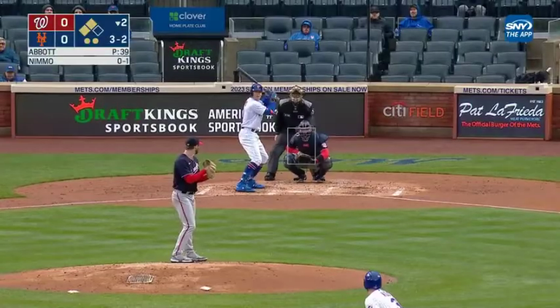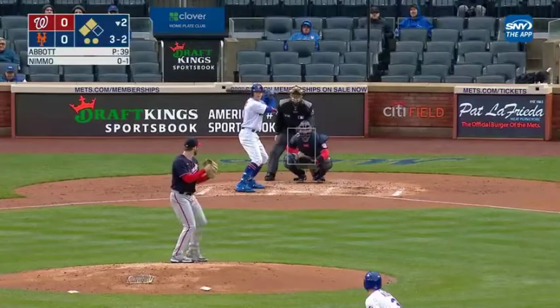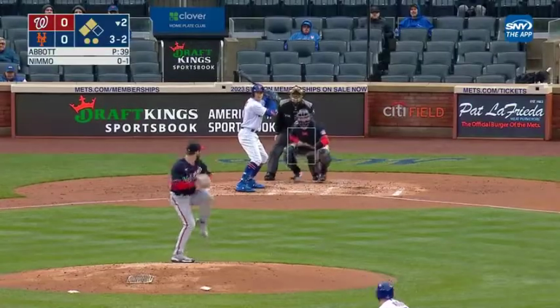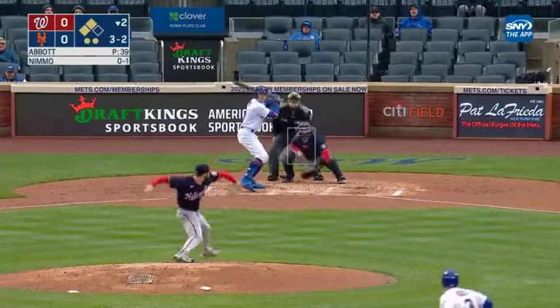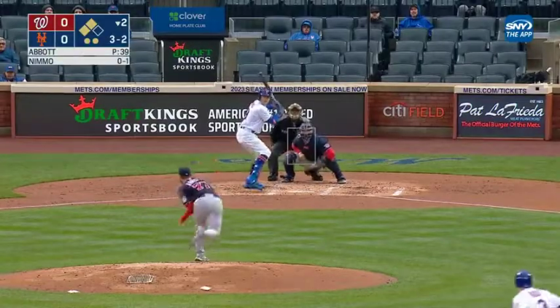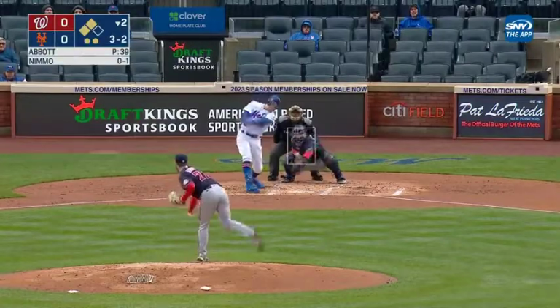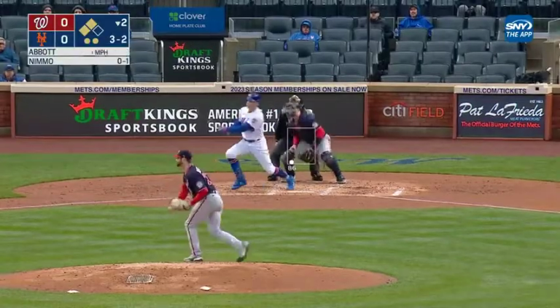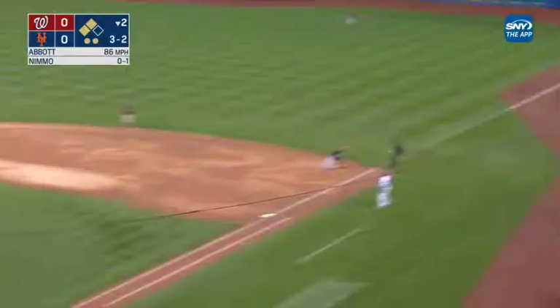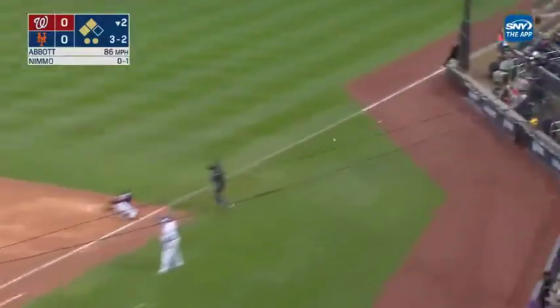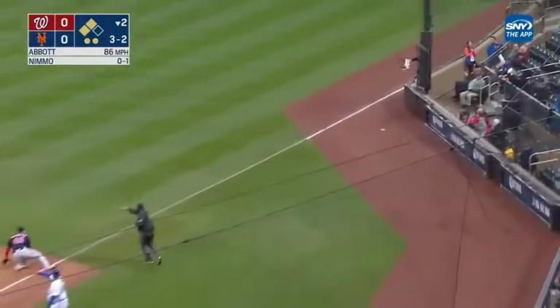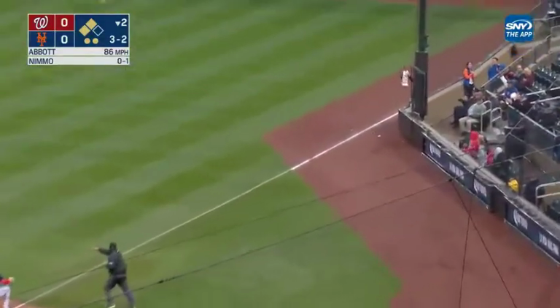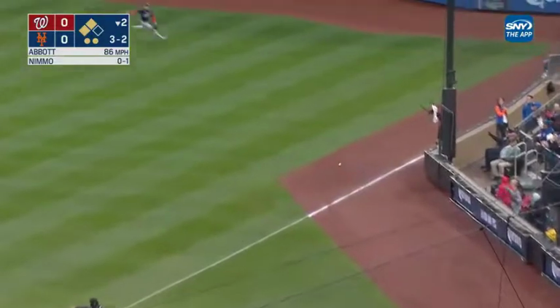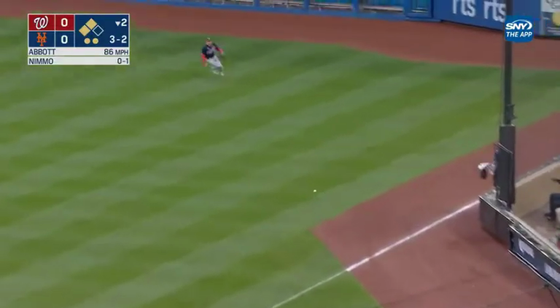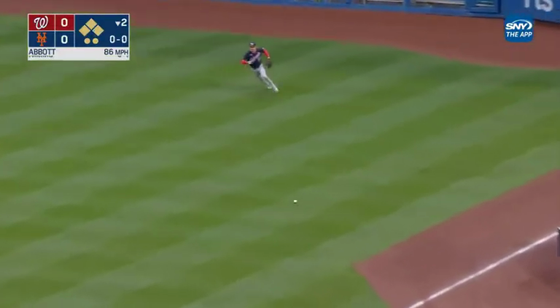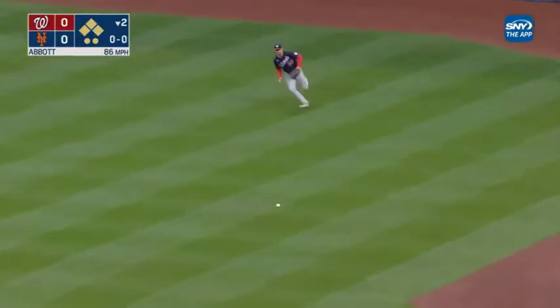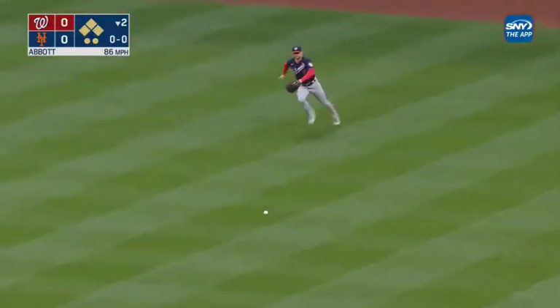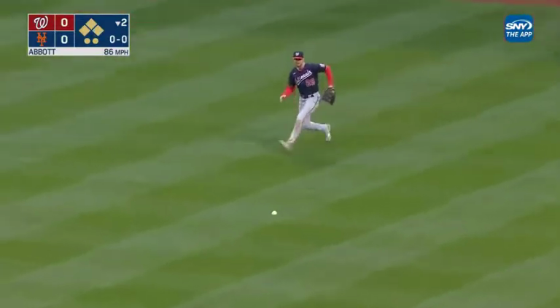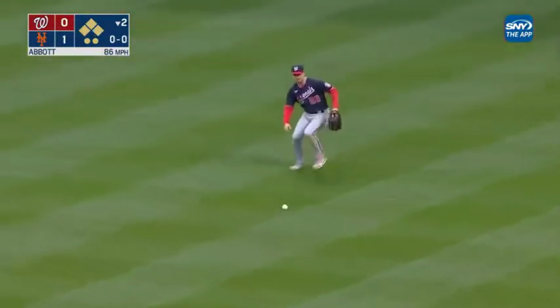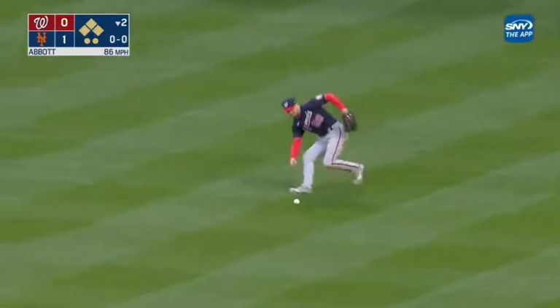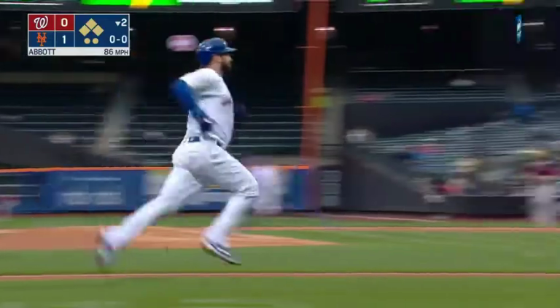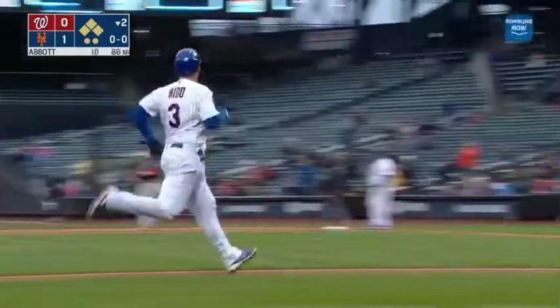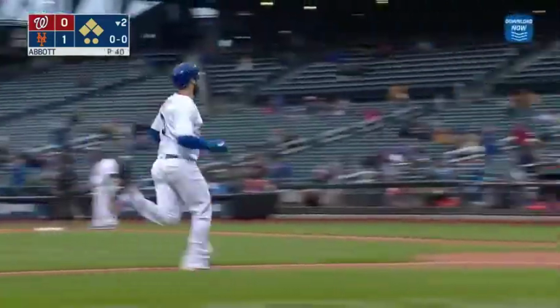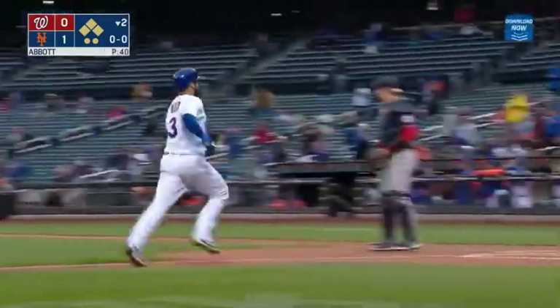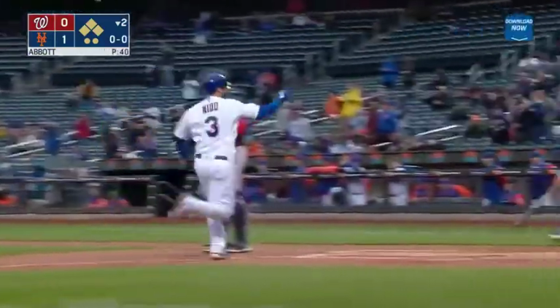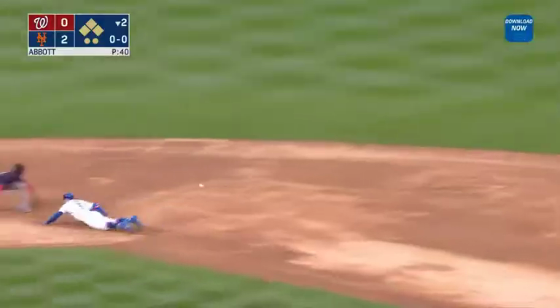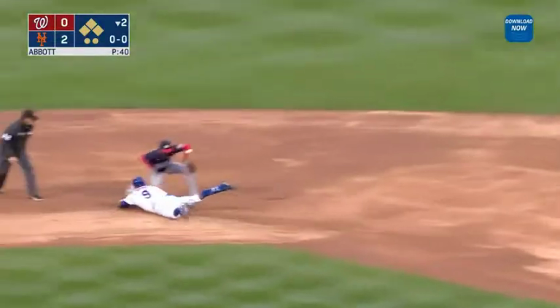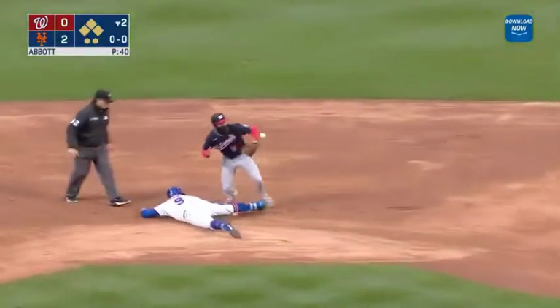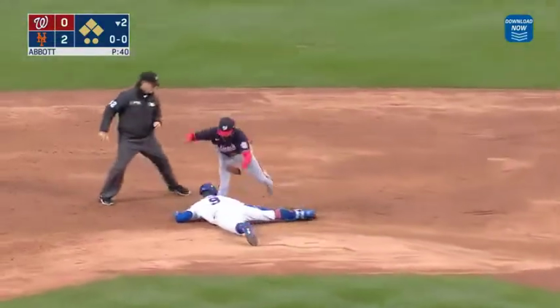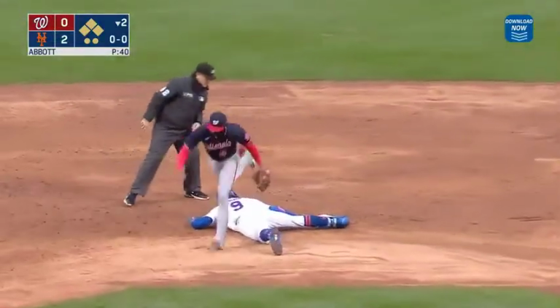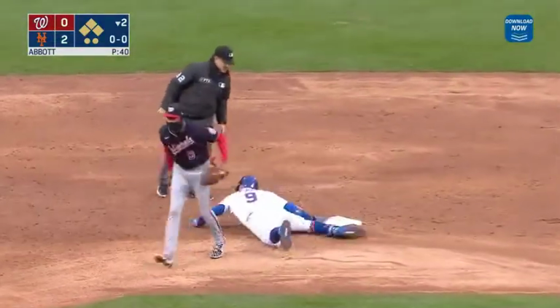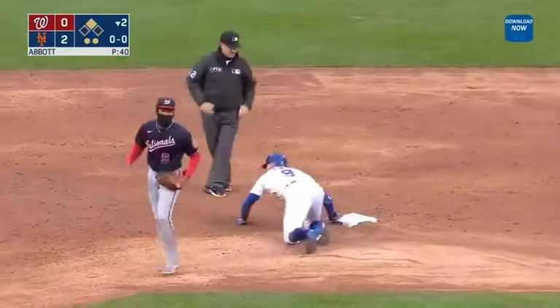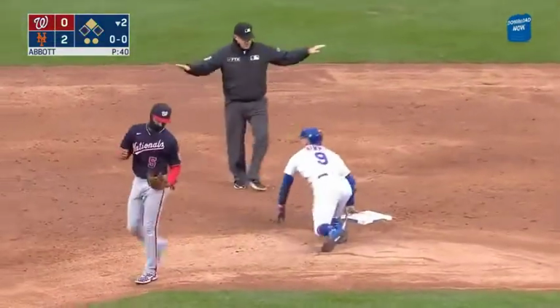3-2 coming to Nimmo, and Brandon hooks one down the line — that's a fair ball off the side wall, and the Mets take the lead. Can is in, right behind him is Nito. Nimmo dives into second base with a two-run double.